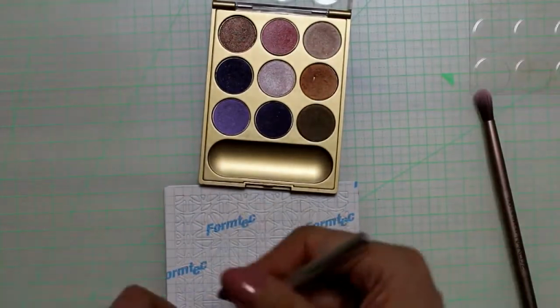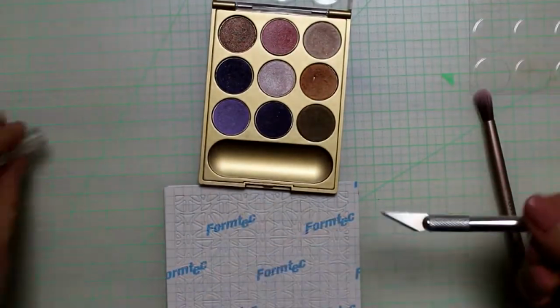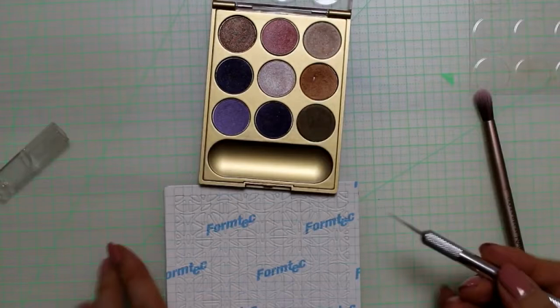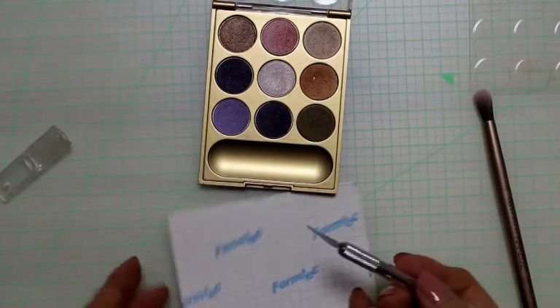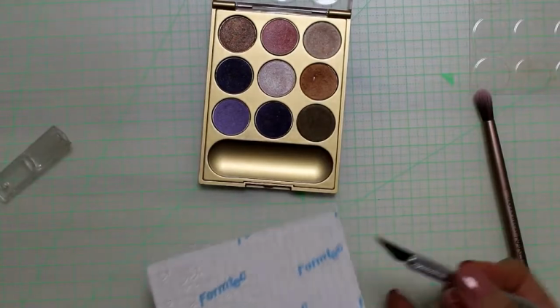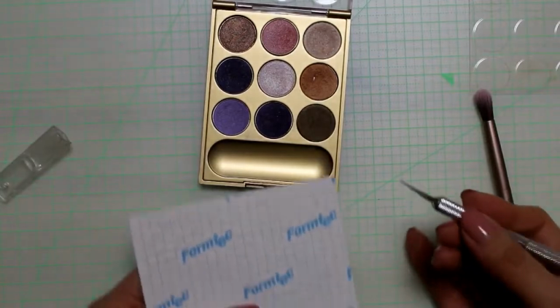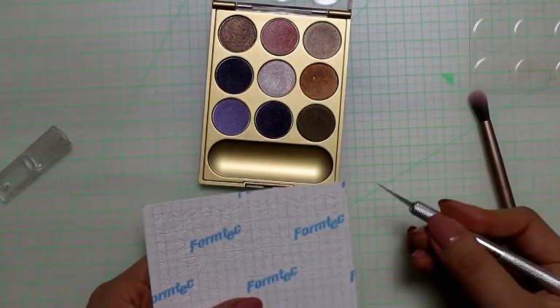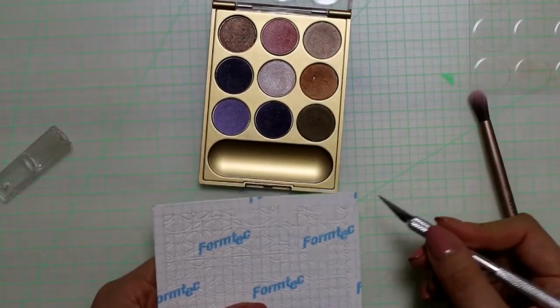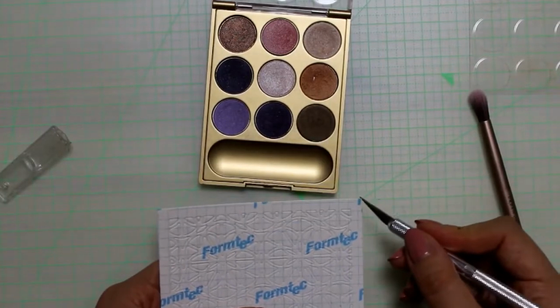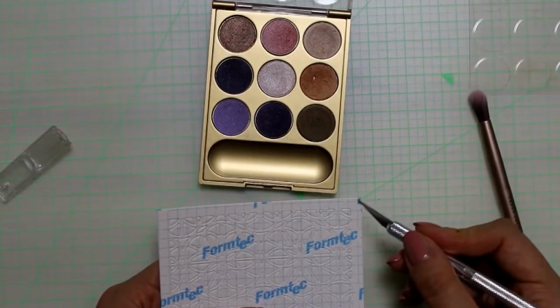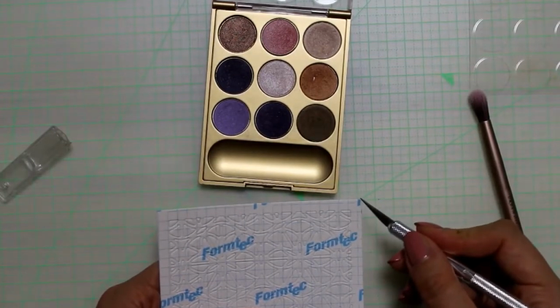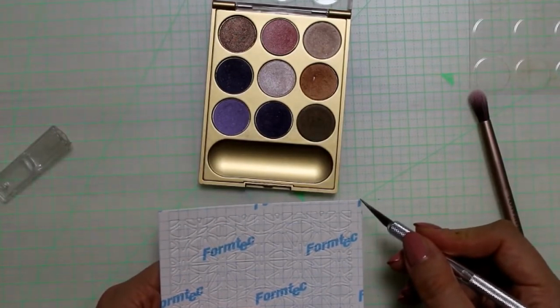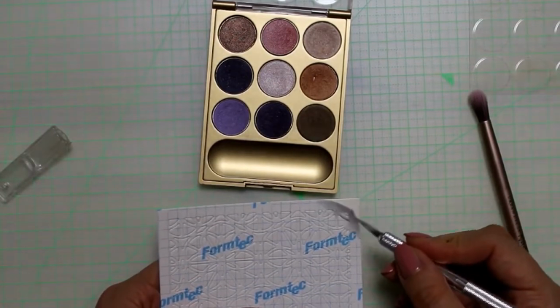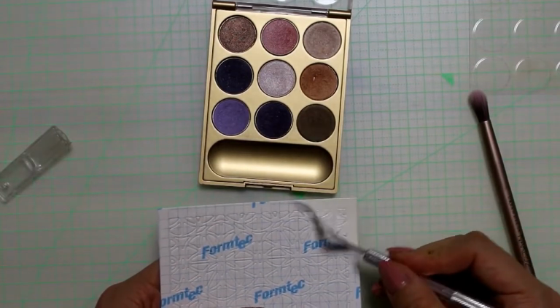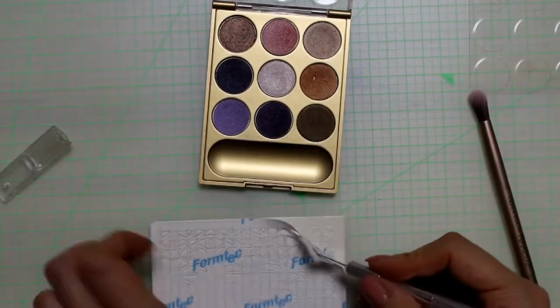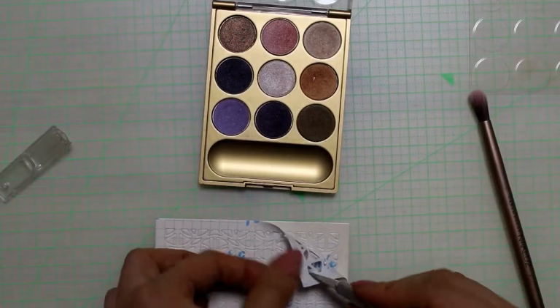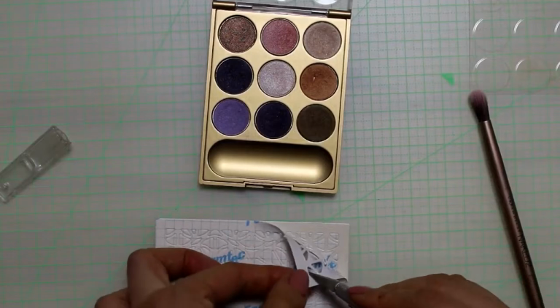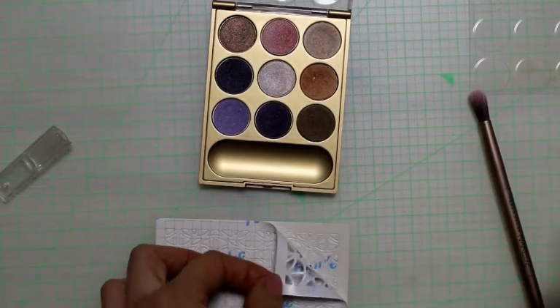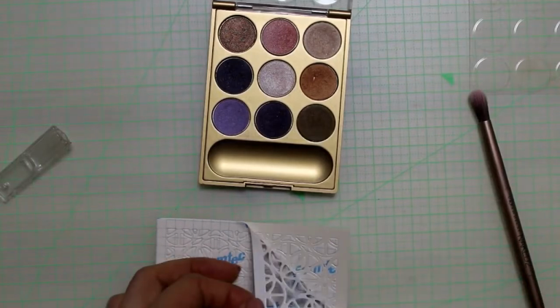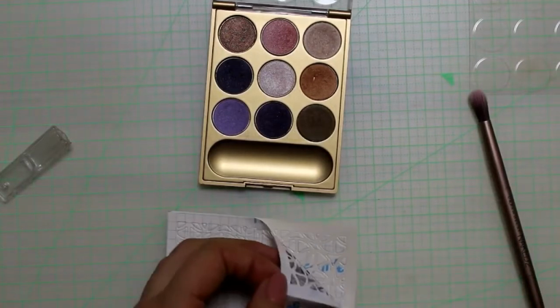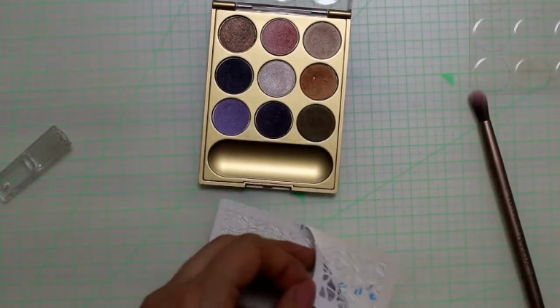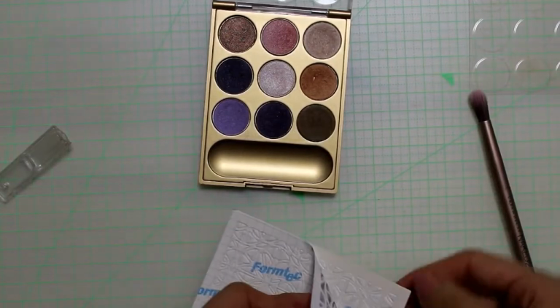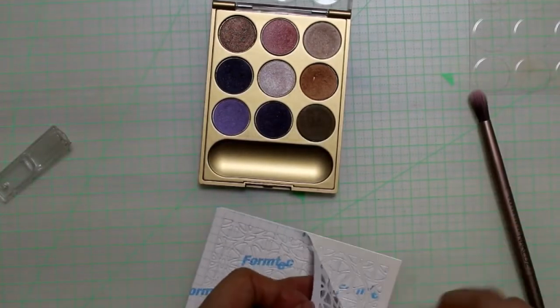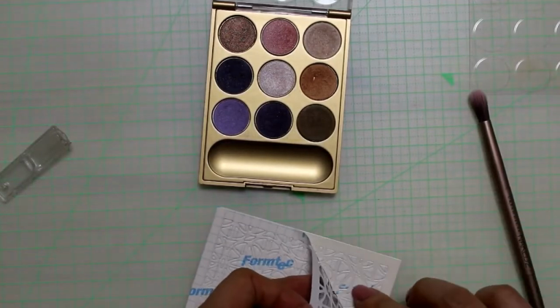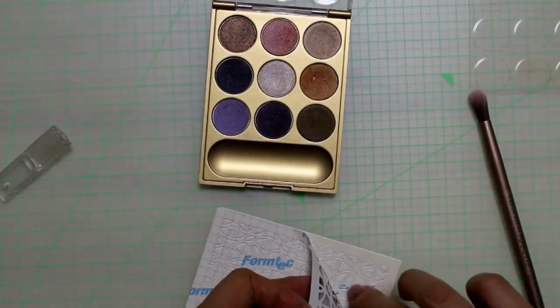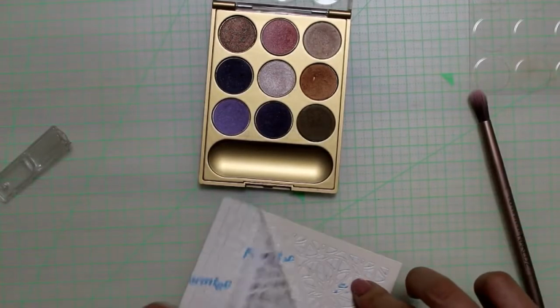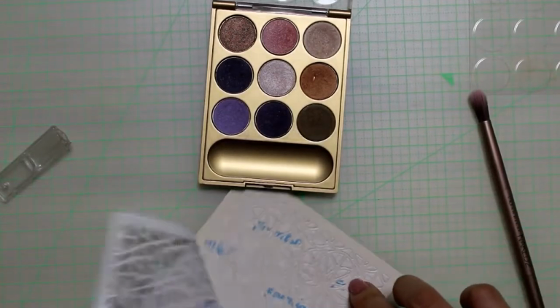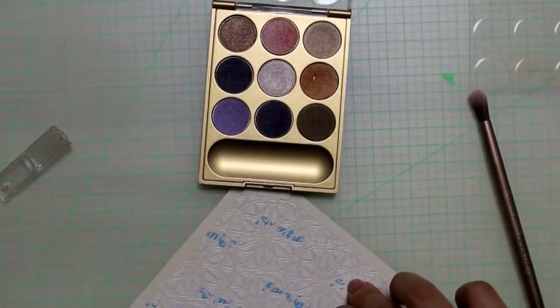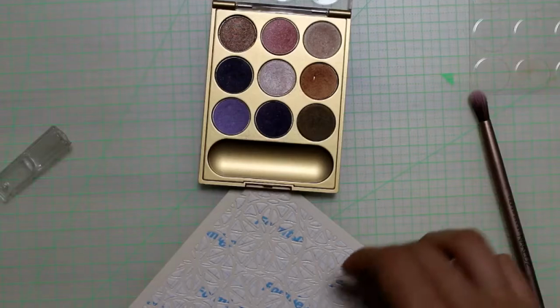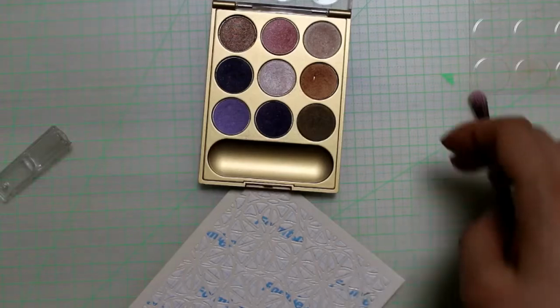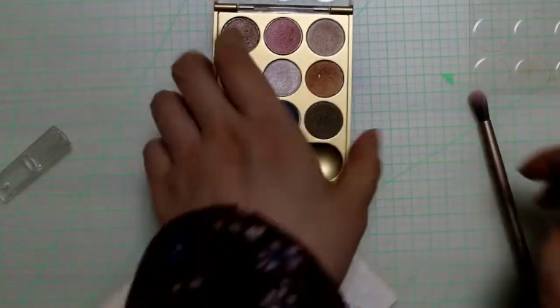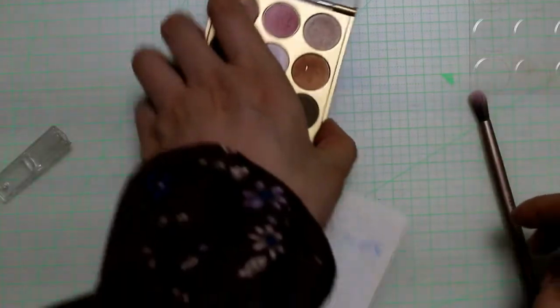Working with eyeshadows can get quite messy, so you shouldn't forget to protect your work surface like I did here. Using a craft knife, I carefully removed the outline. I think it's easier to do the outline first.